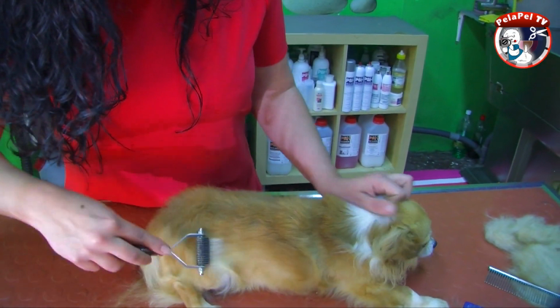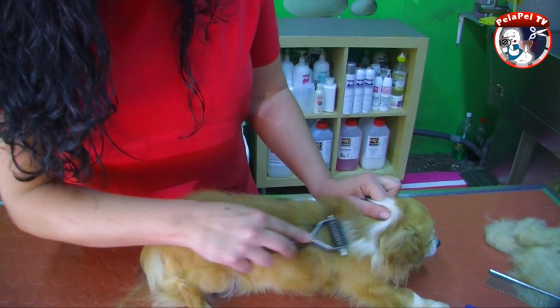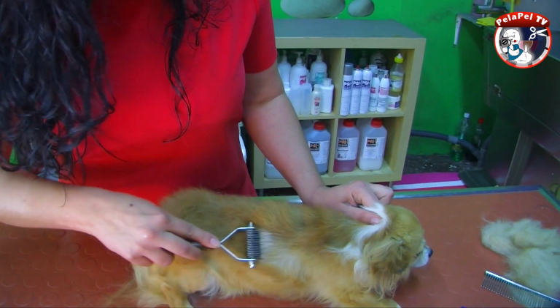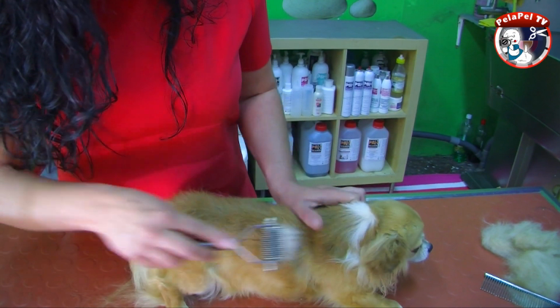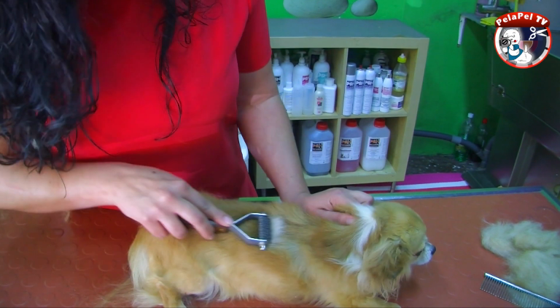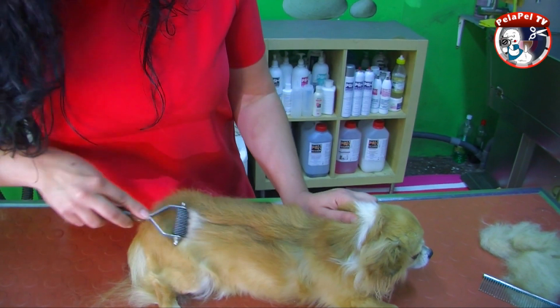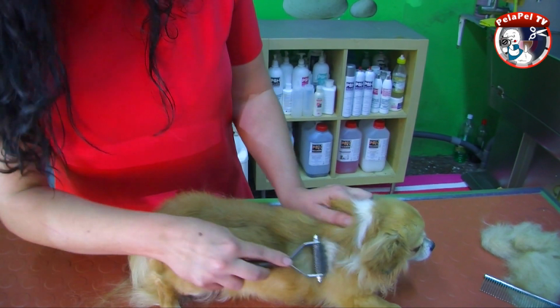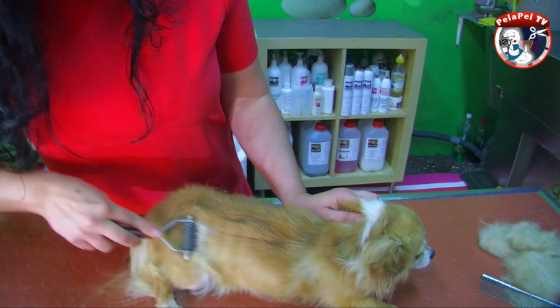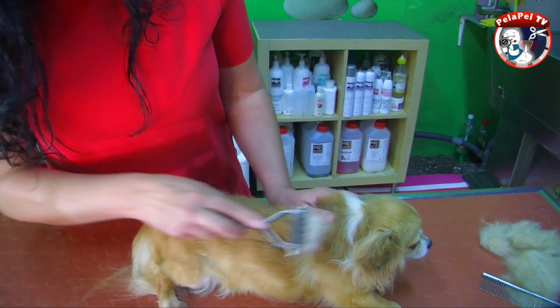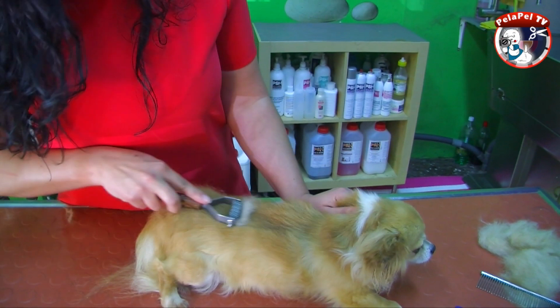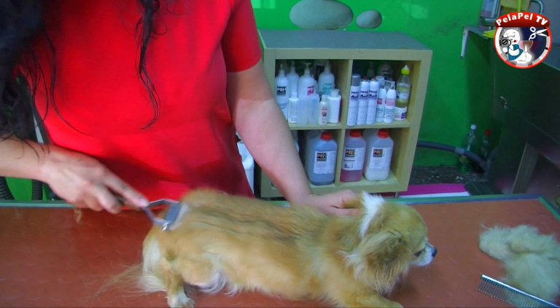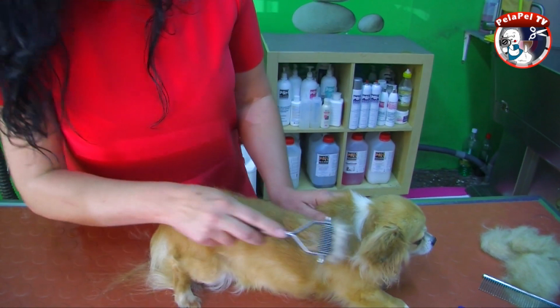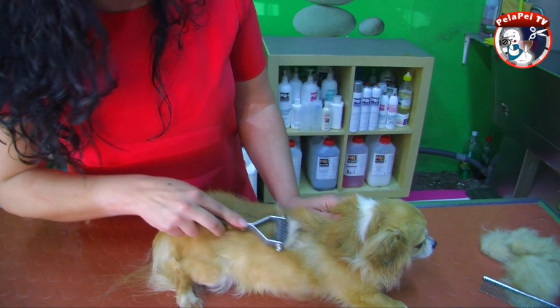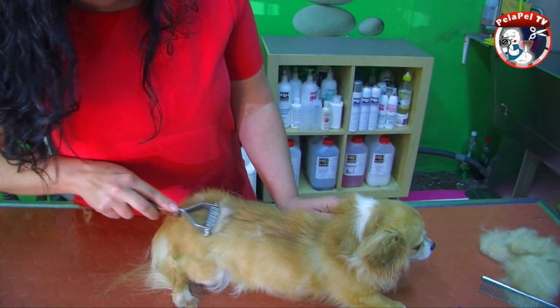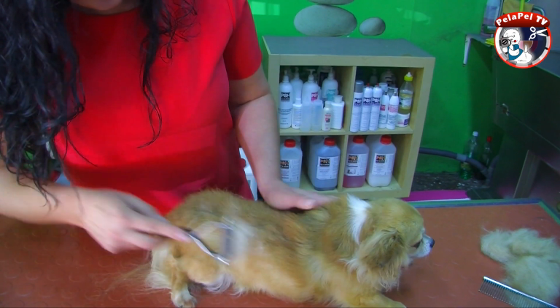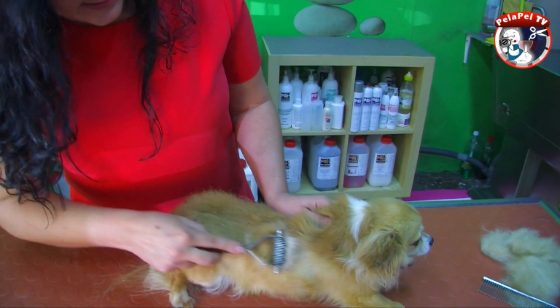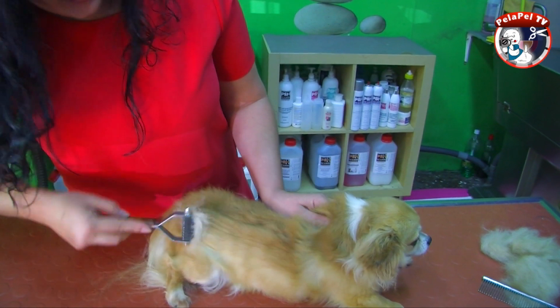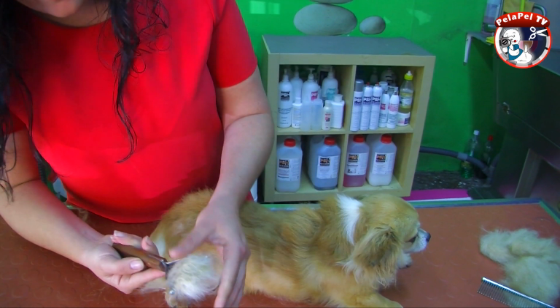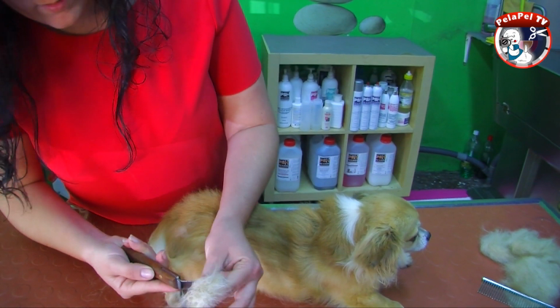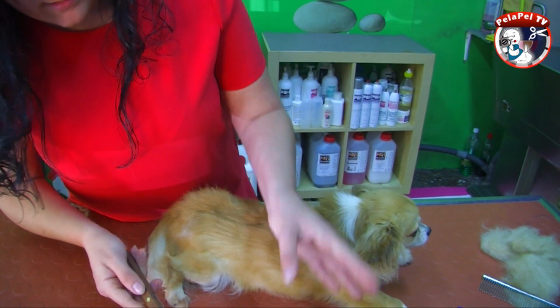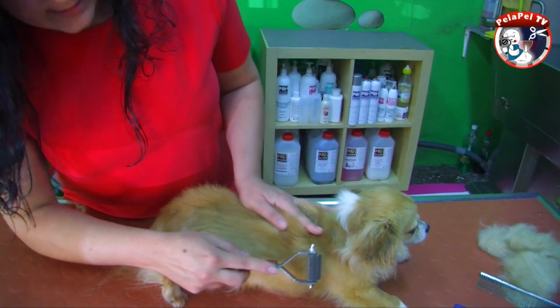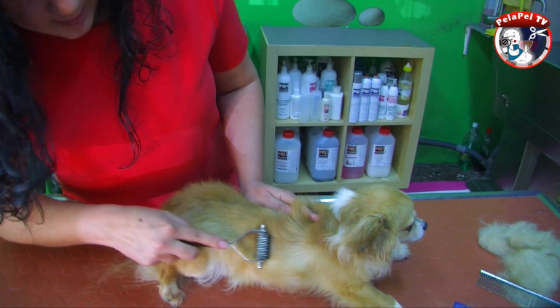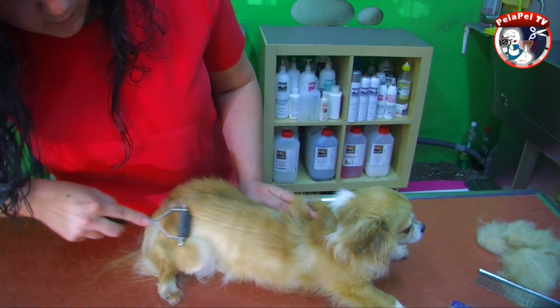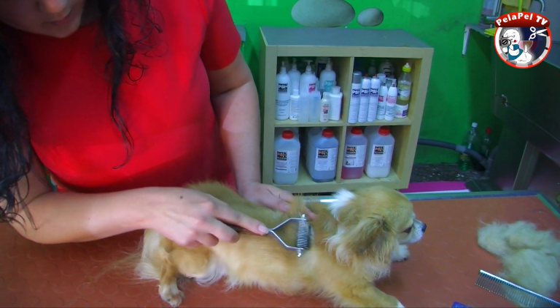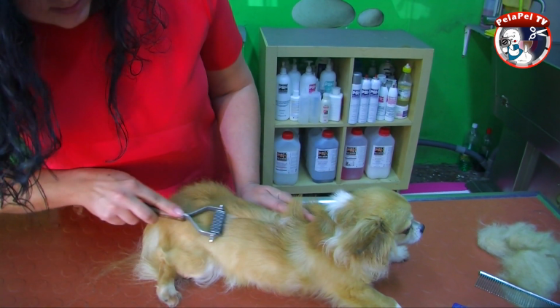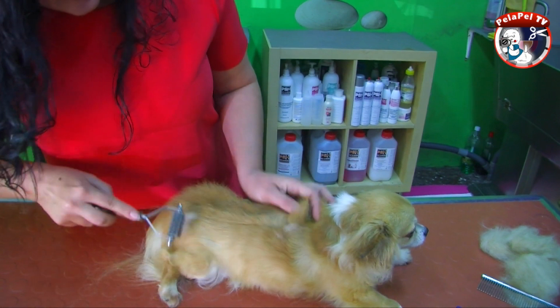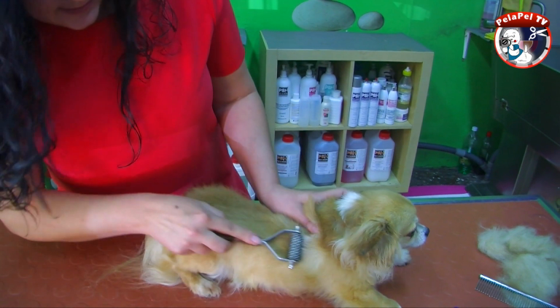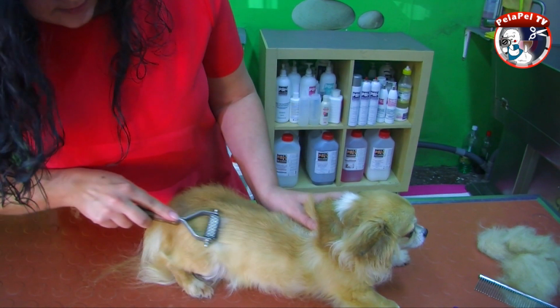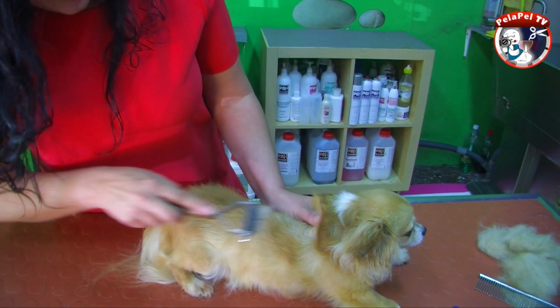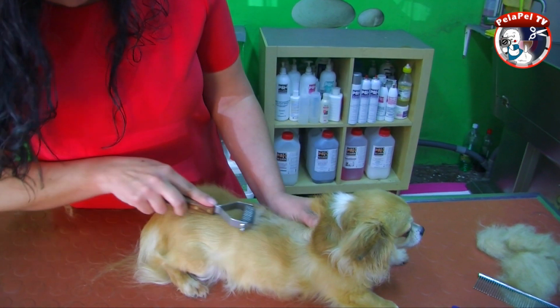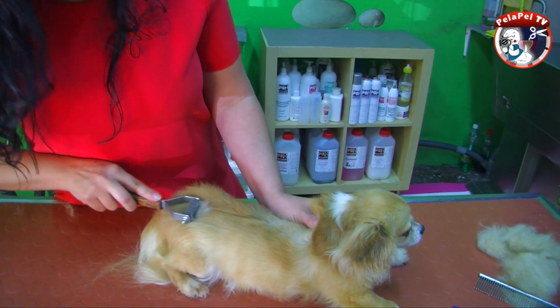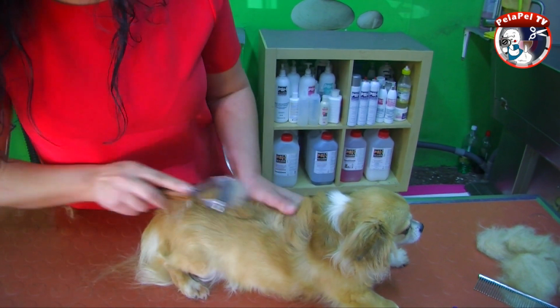Con el king coat se retira el pelo de más profundidad. Lo que no se puede retirar con la carda ni con el peine se retira con el king coat. Sale el pelo más profundo. Se ha de hacer estirando la piel con mucho cuidado de no lastimar.